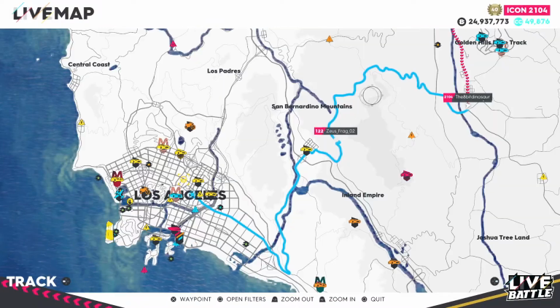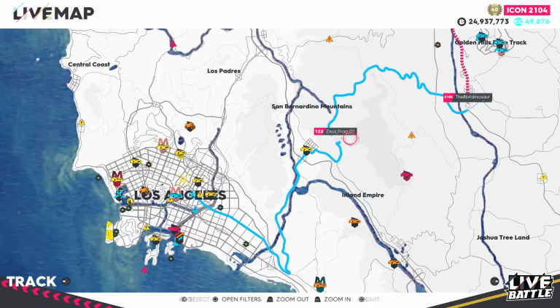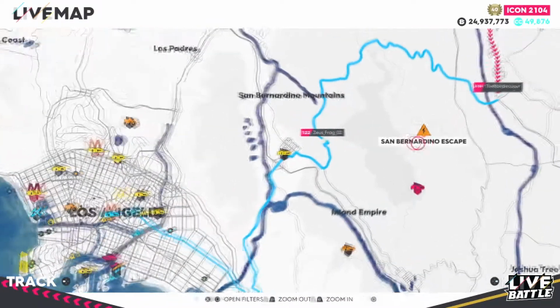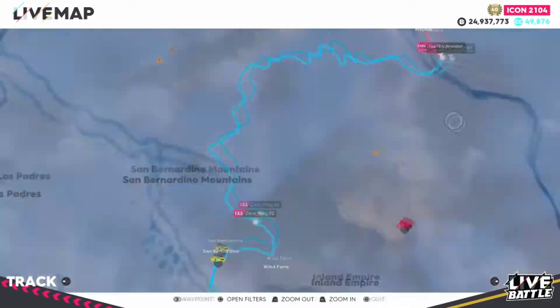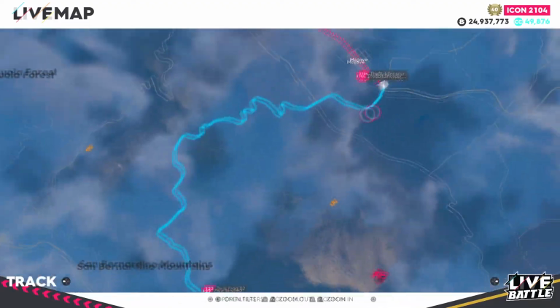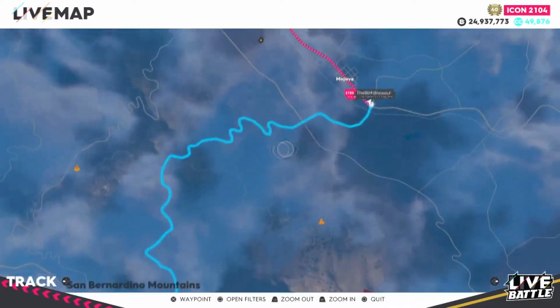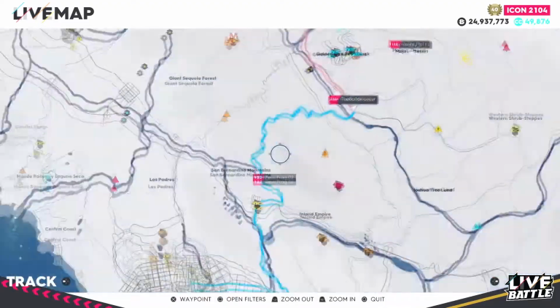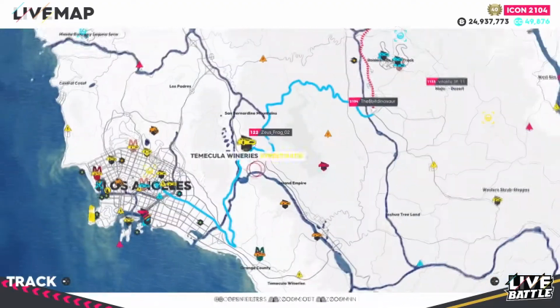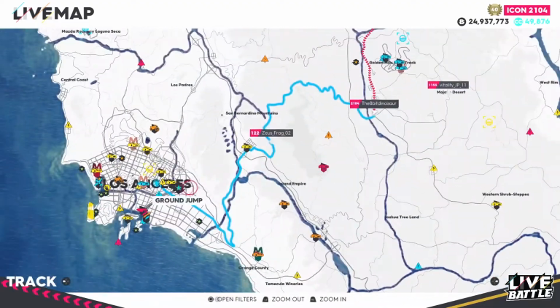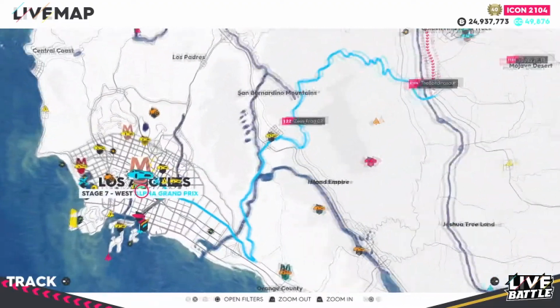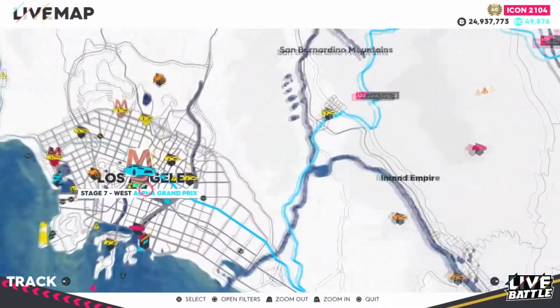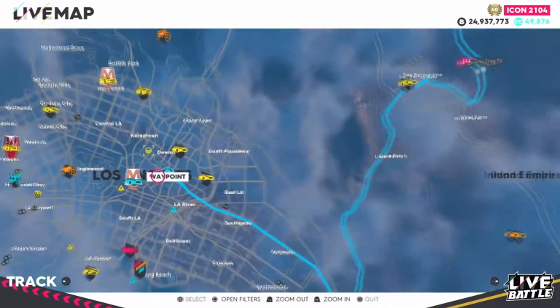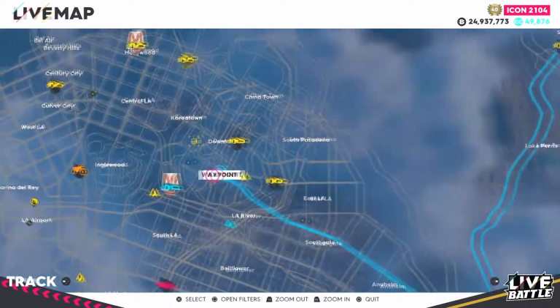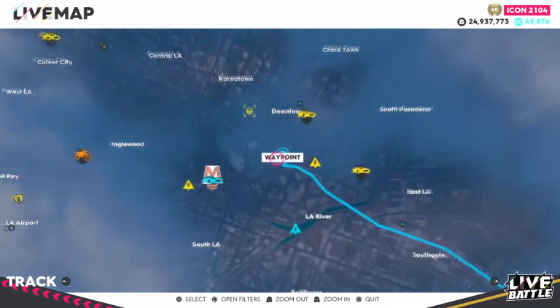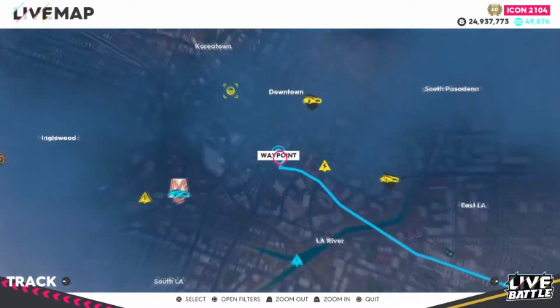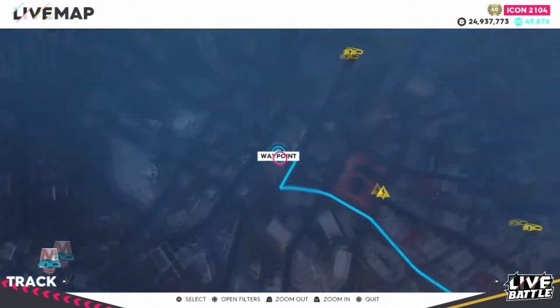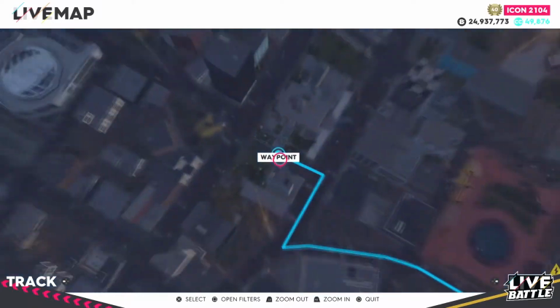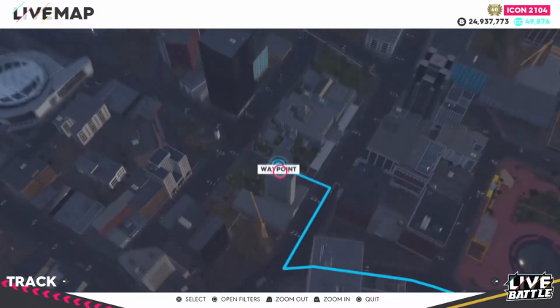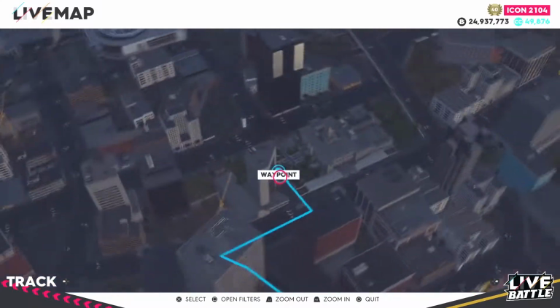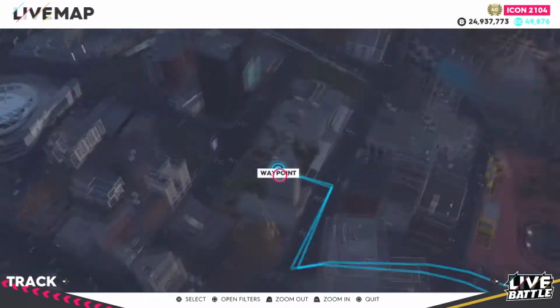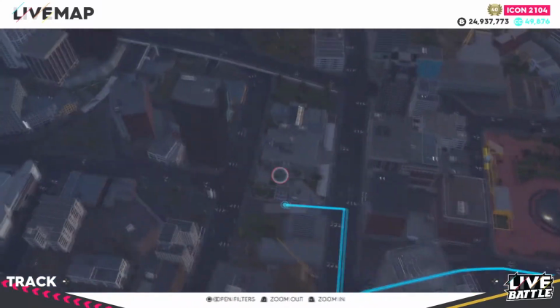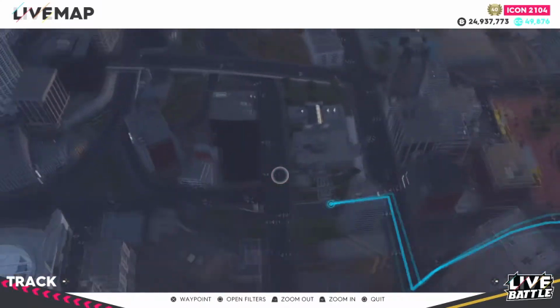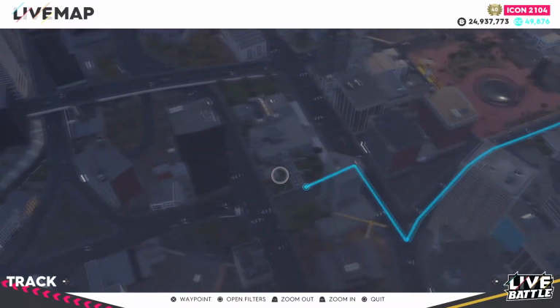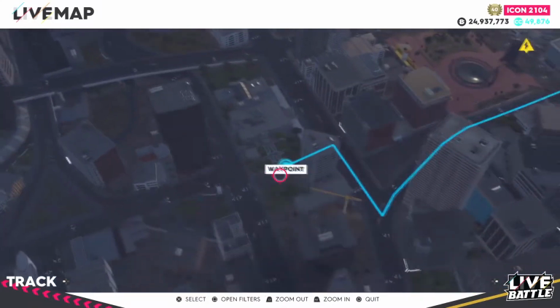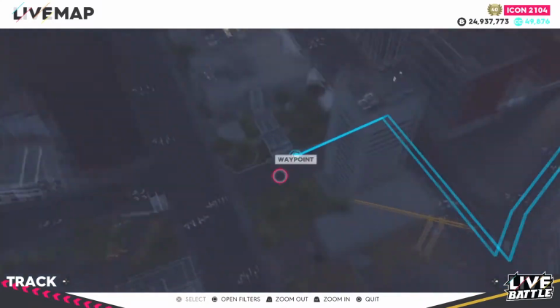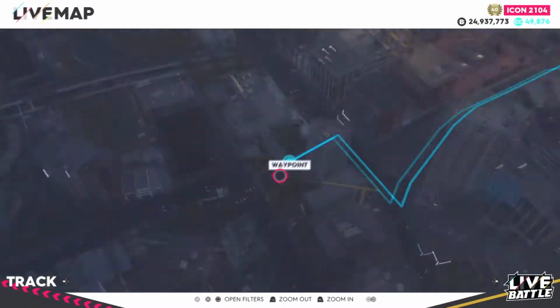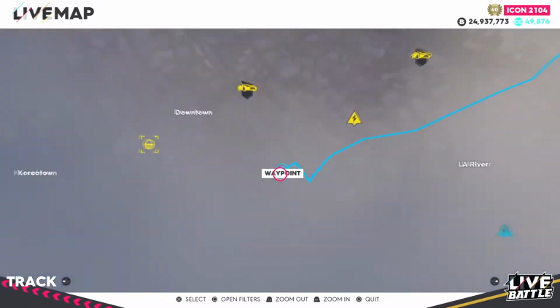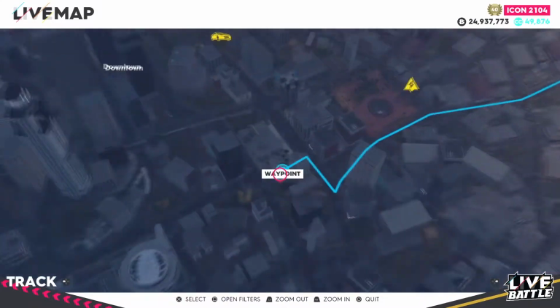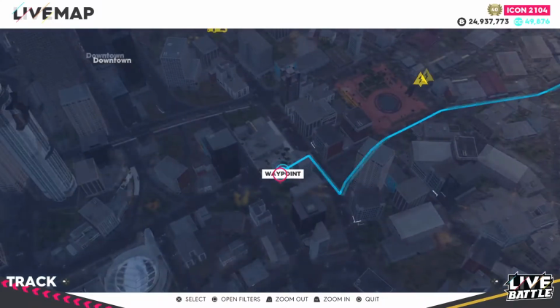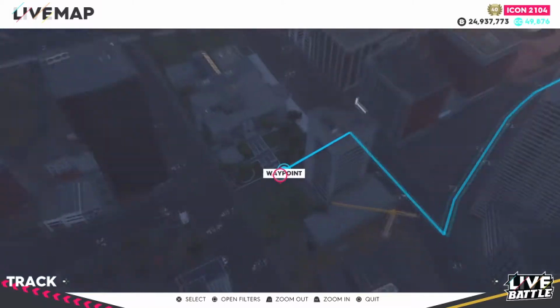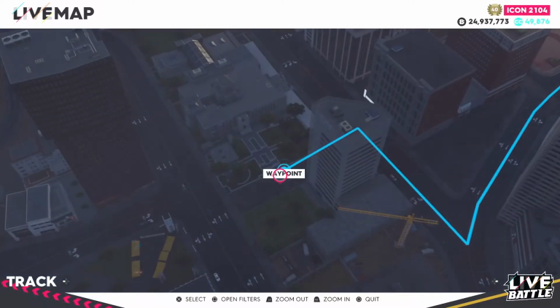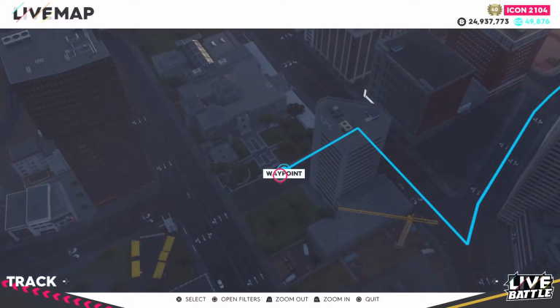Now in Mojave, you need to drive to downtown Los Angeles and locate a courthouse. It's right here where I pointed on the map — just go nearby and there you go. There is the other clue.